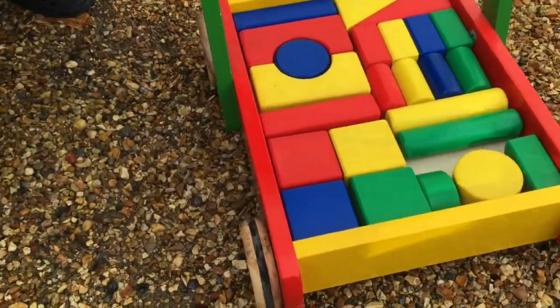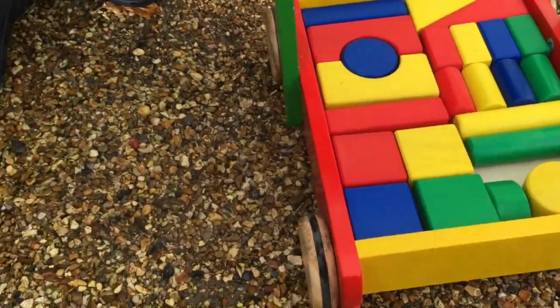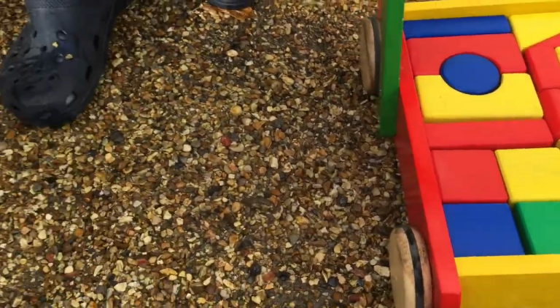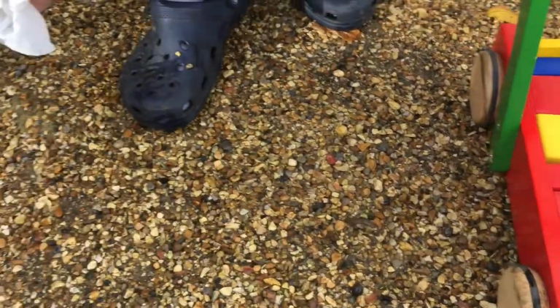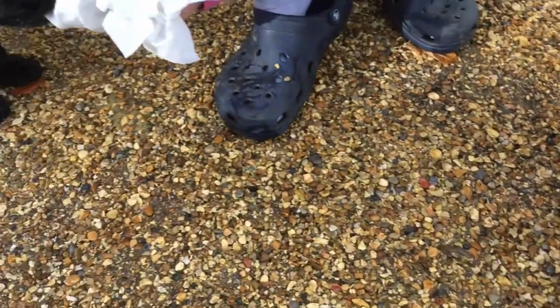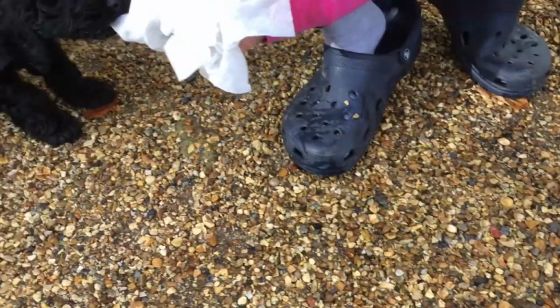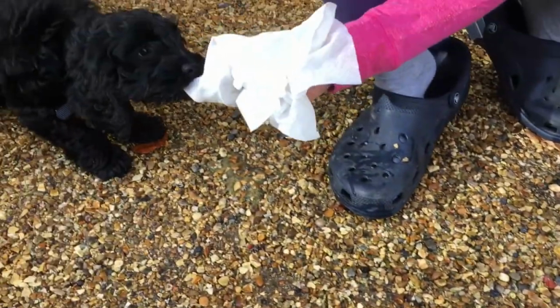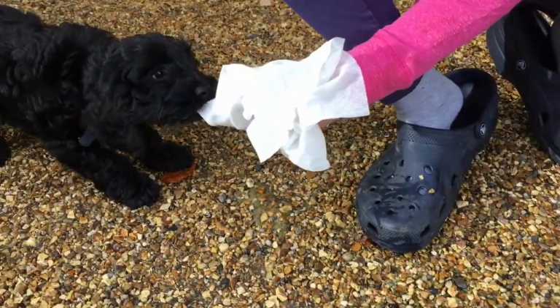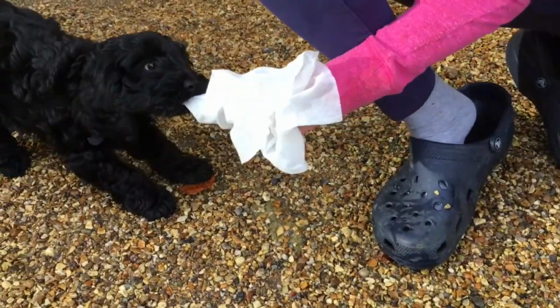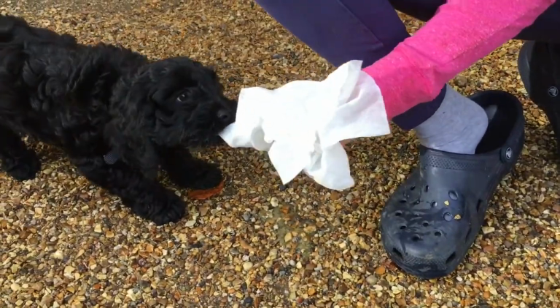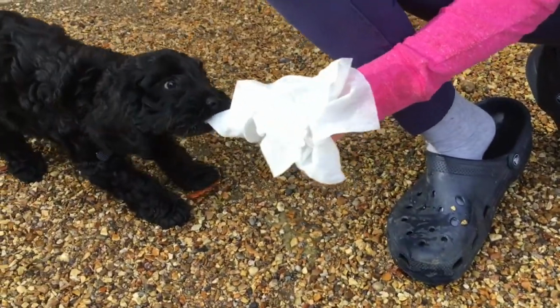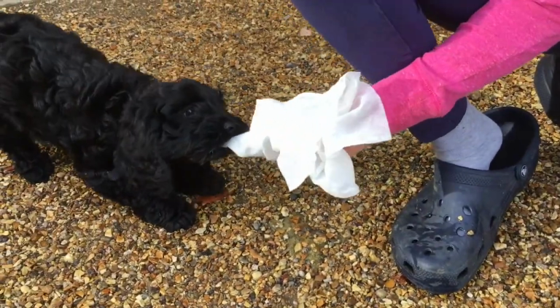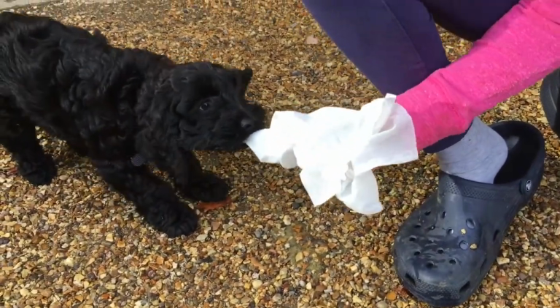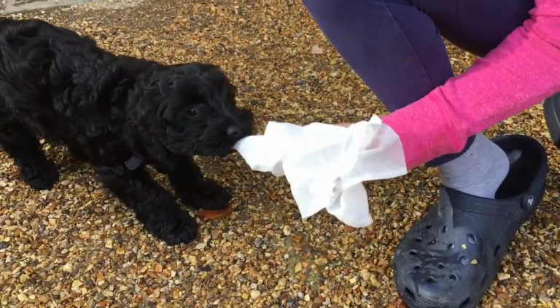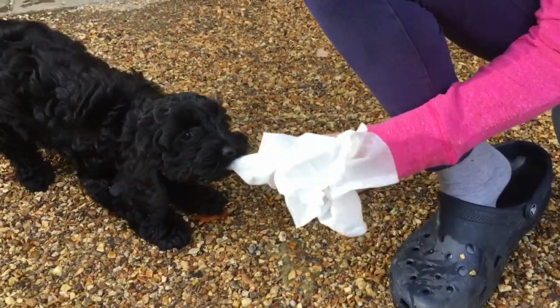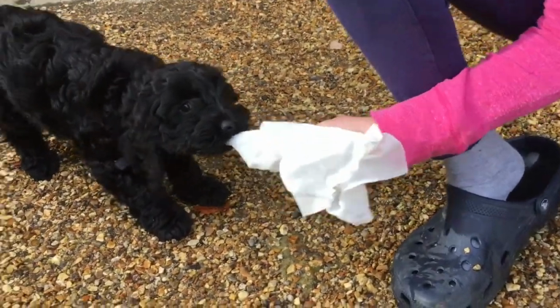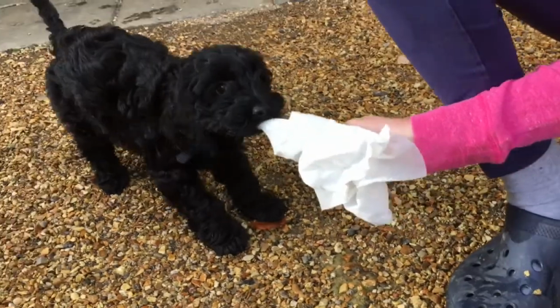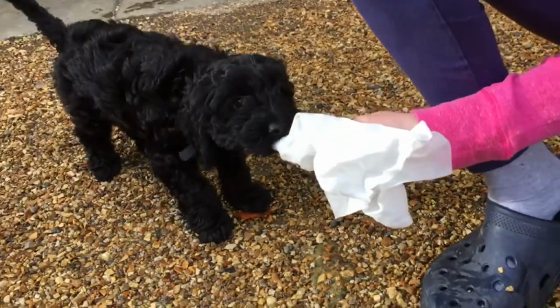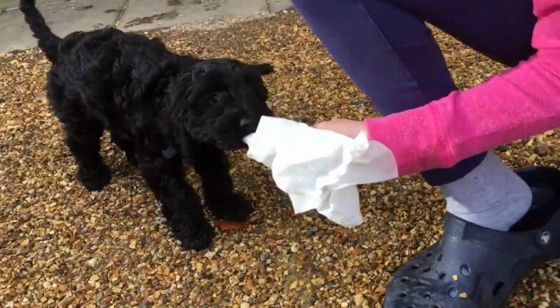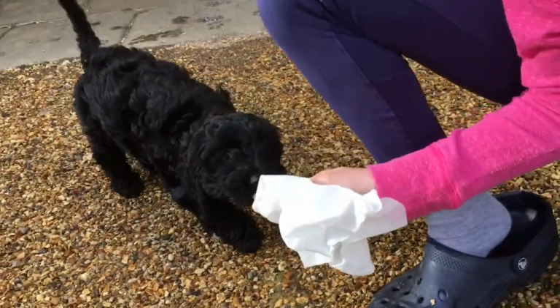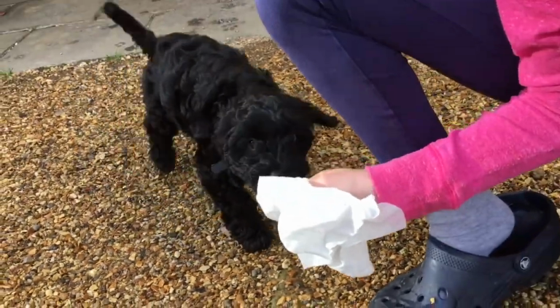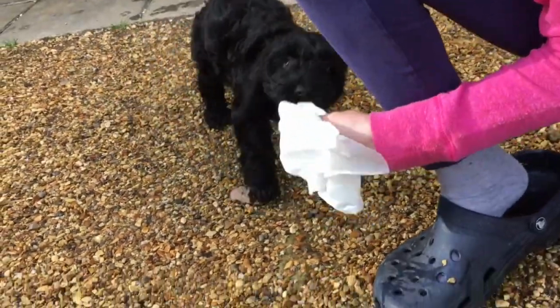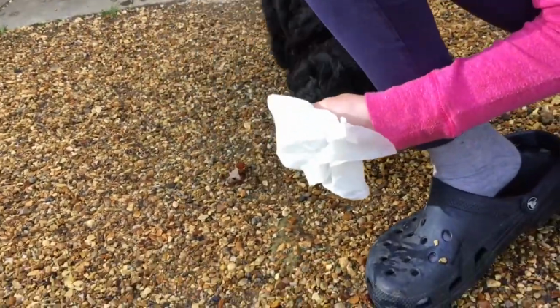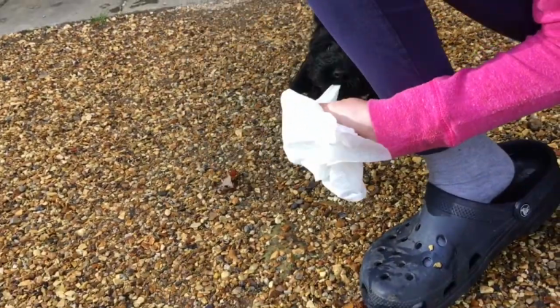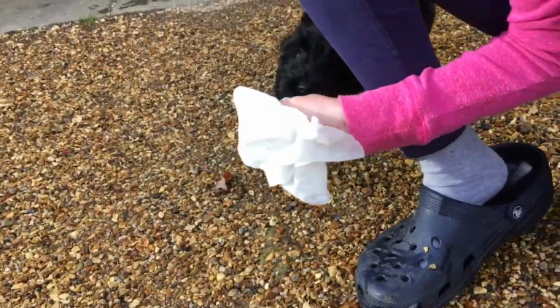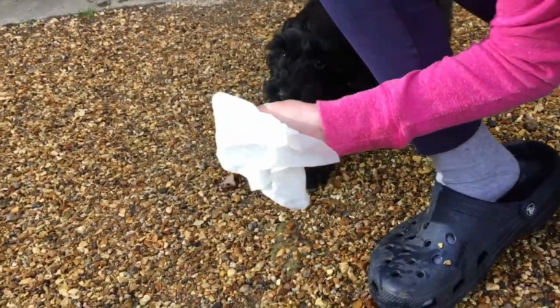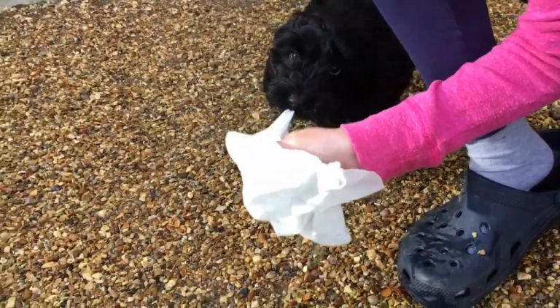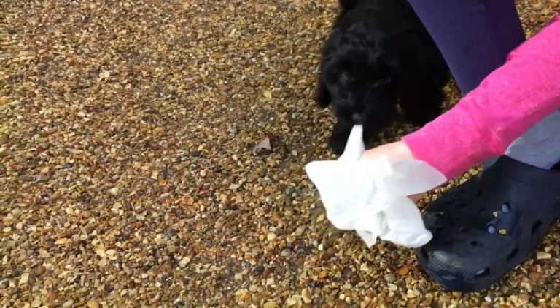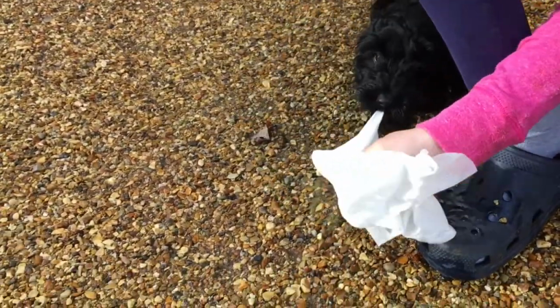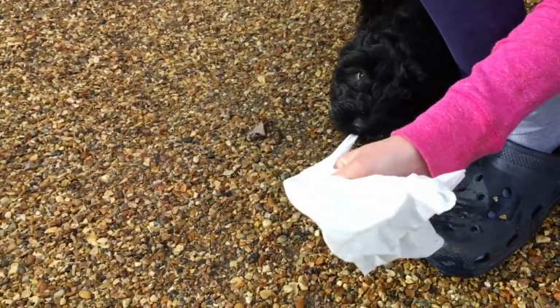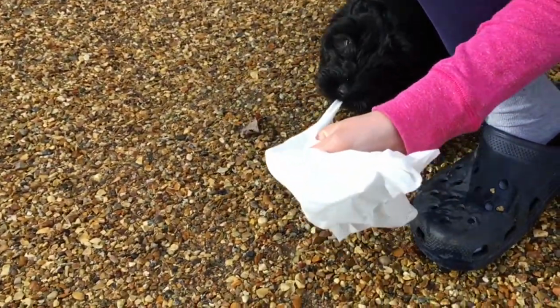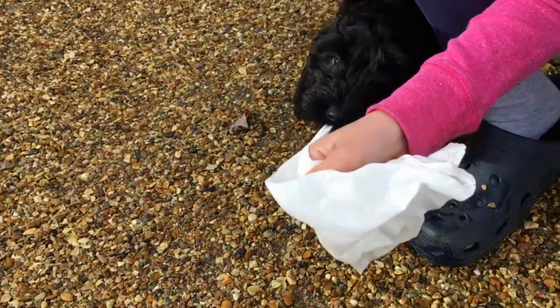Buddy! Buddy's got the wipes! And look how strong they are — even Buddy is trying to get involved. You can't tear it with his little teeth. Stop!